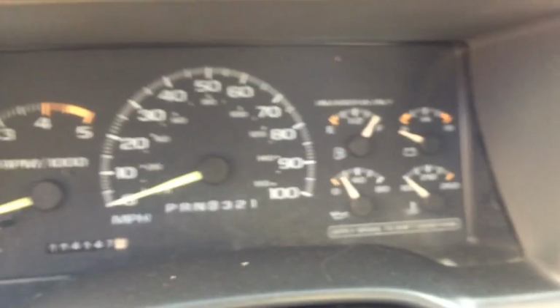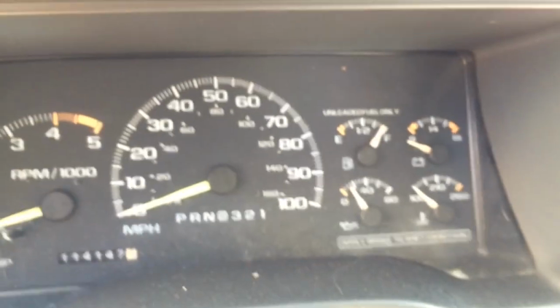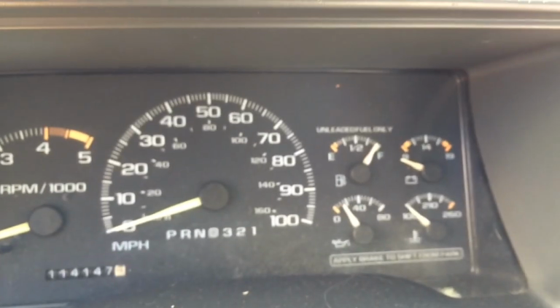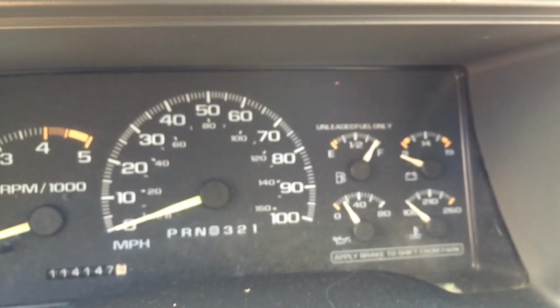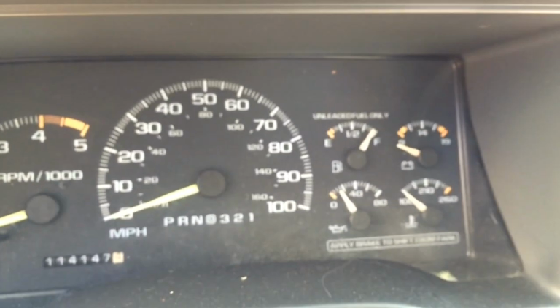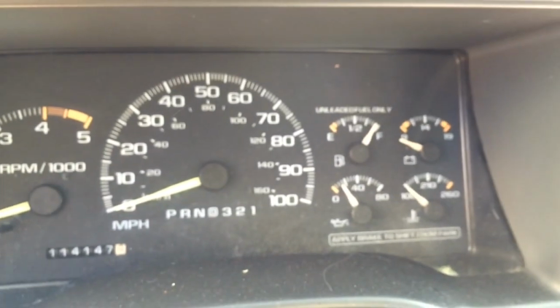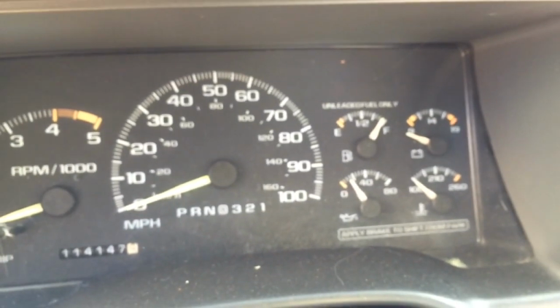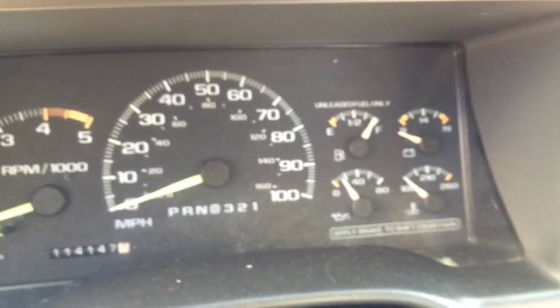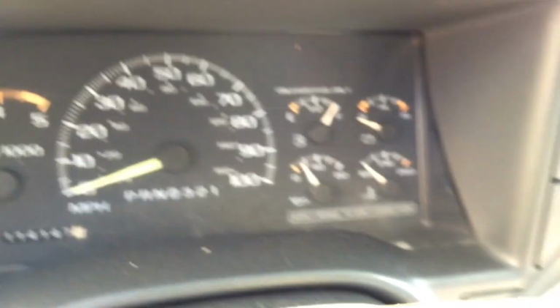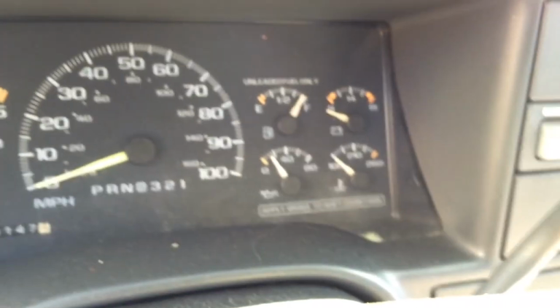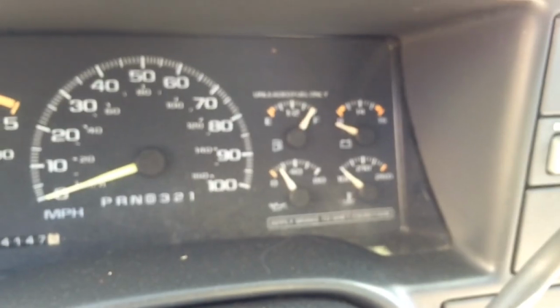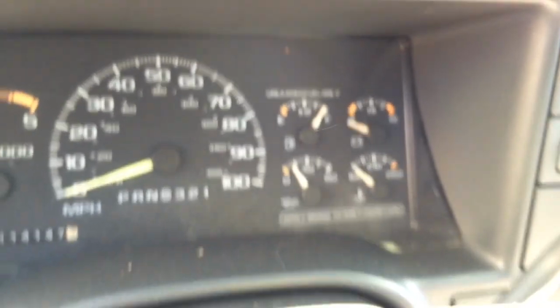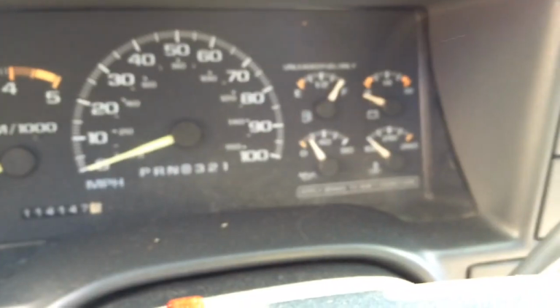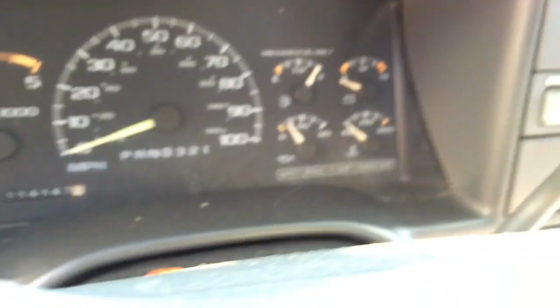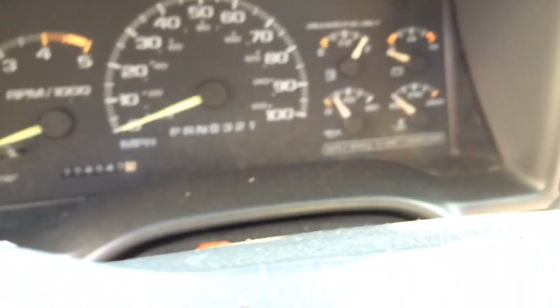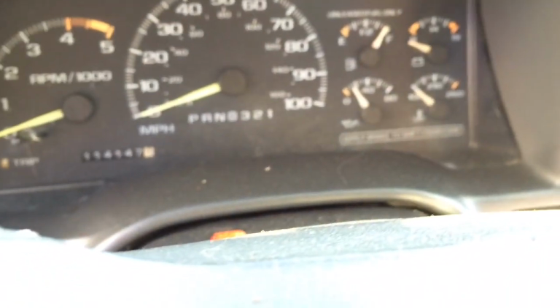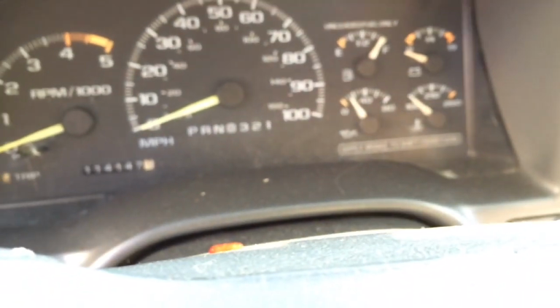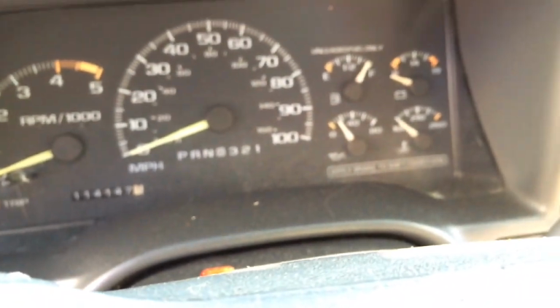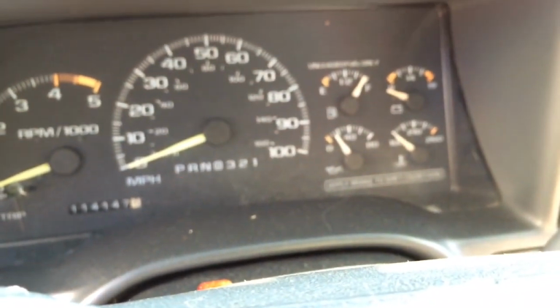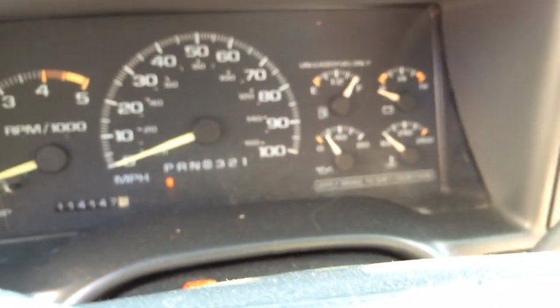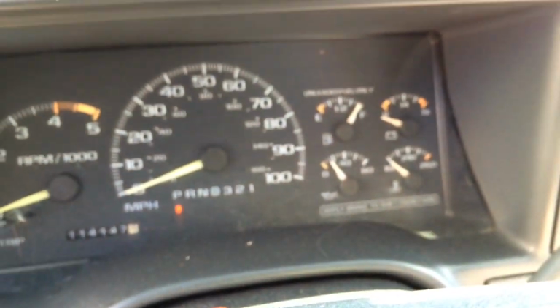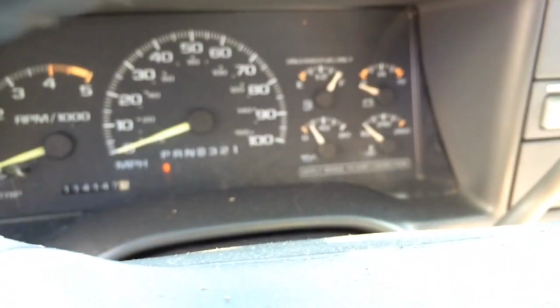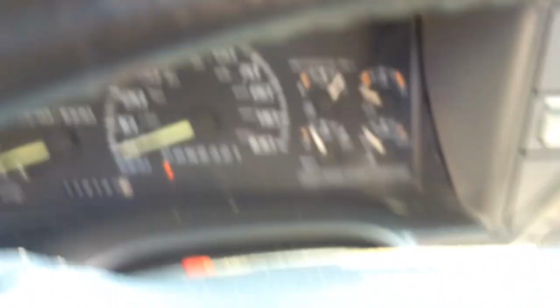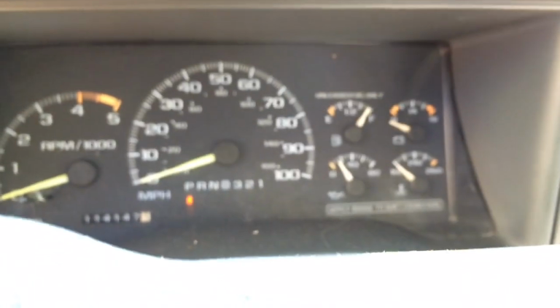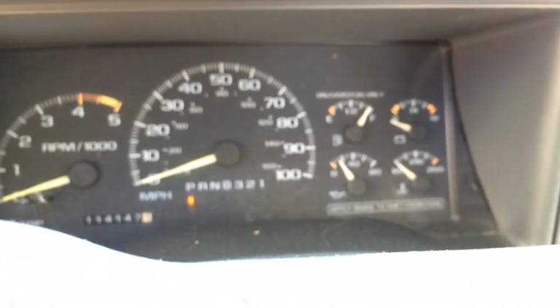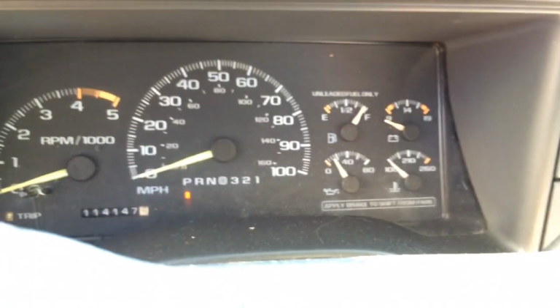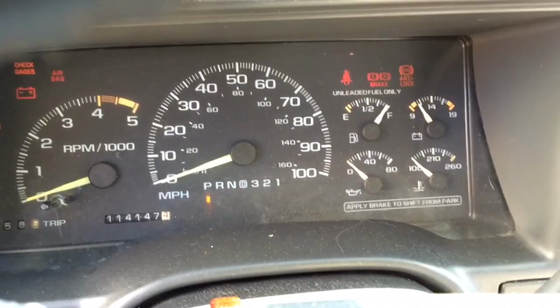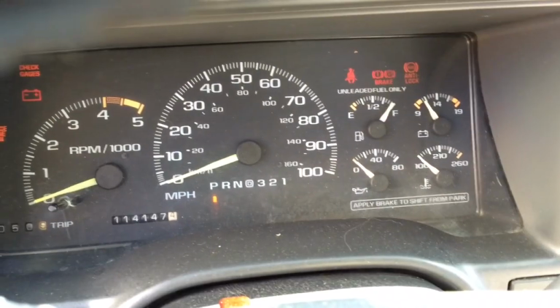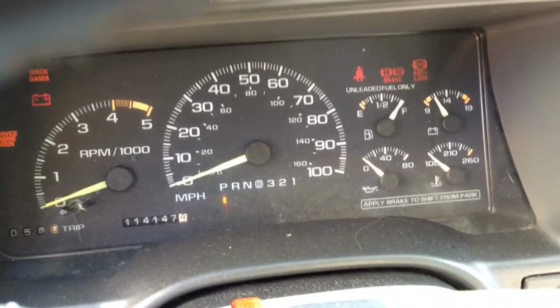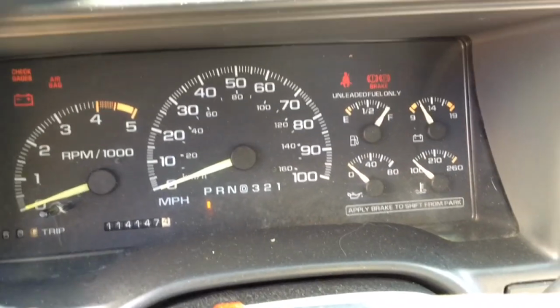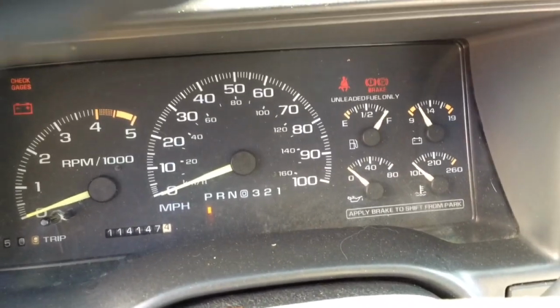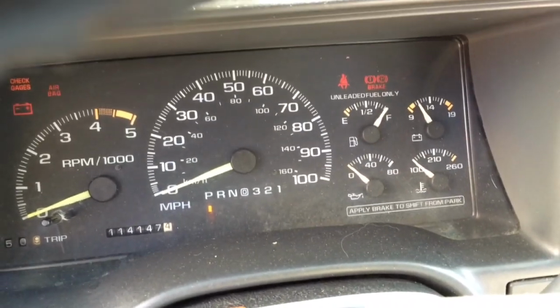Then up here the light is going to flash a certain number of times when we turn the ignition on. So I turn the ignition on — don't start the engine, but turn the ignition on — and then we wait.